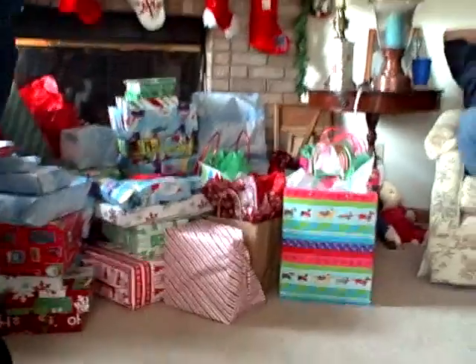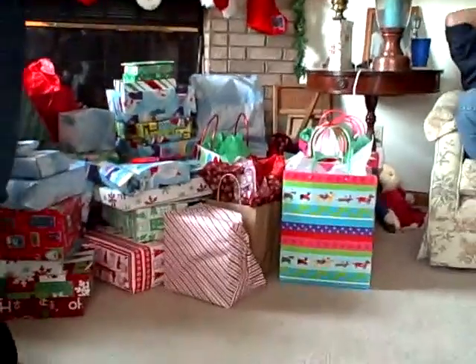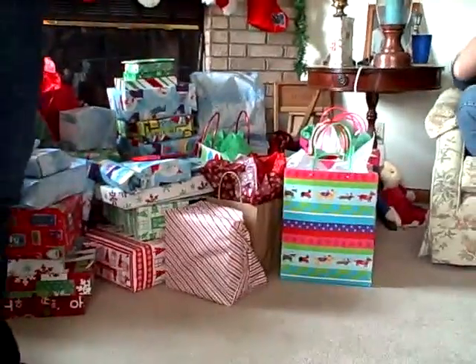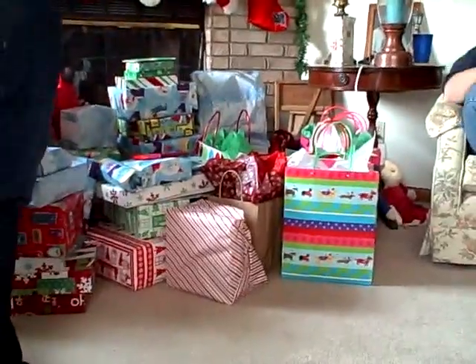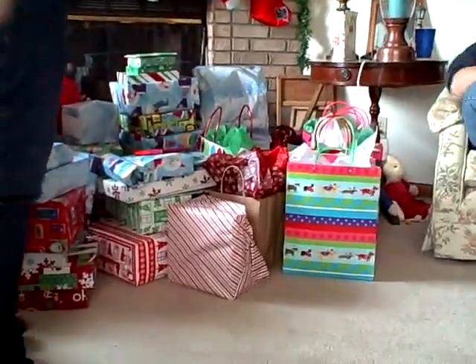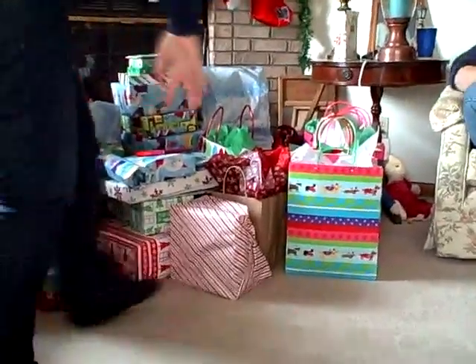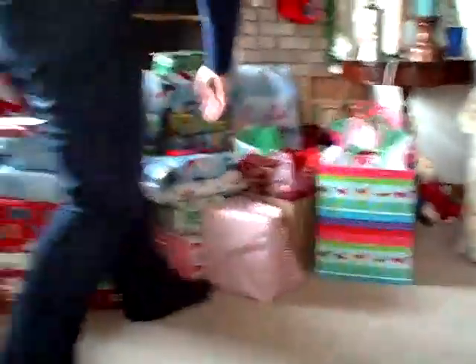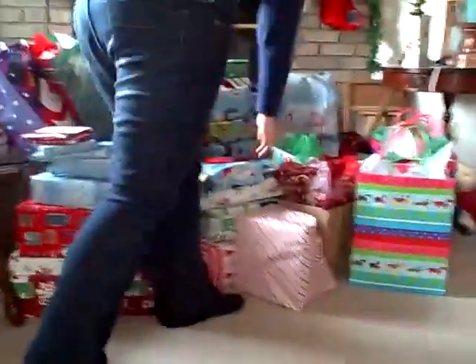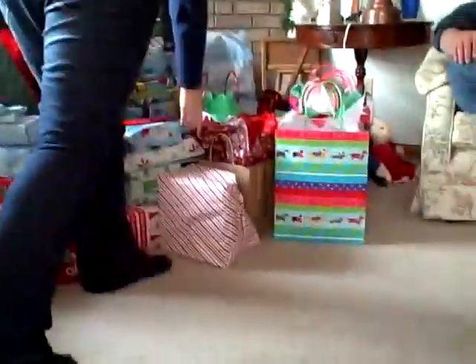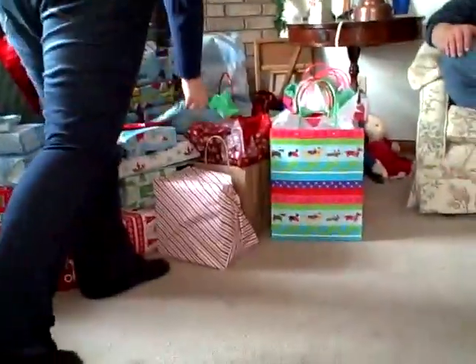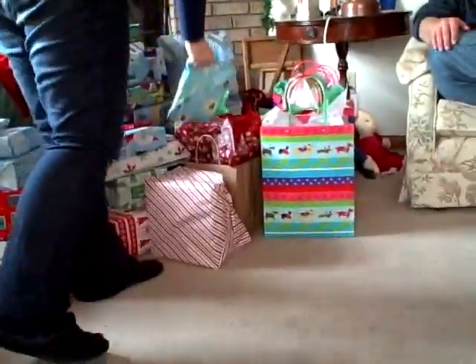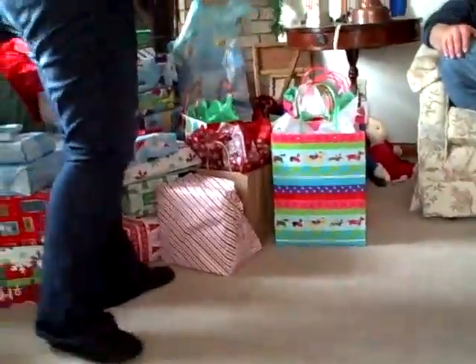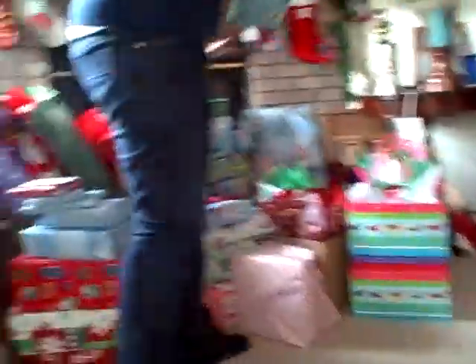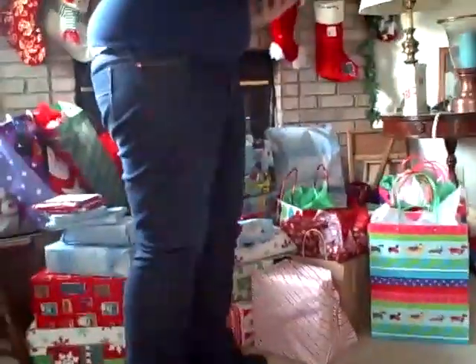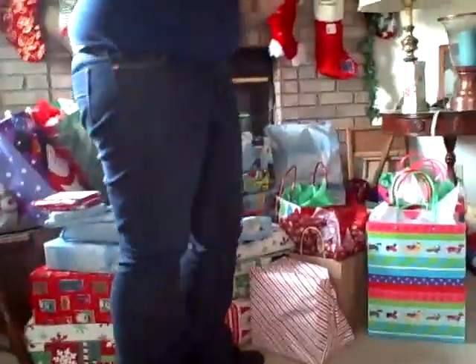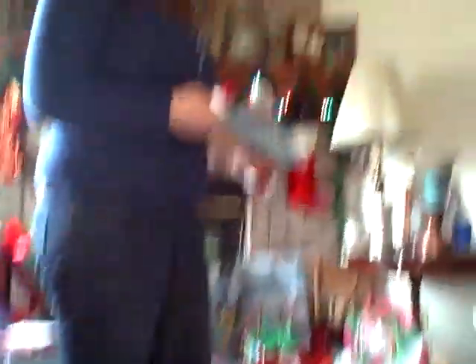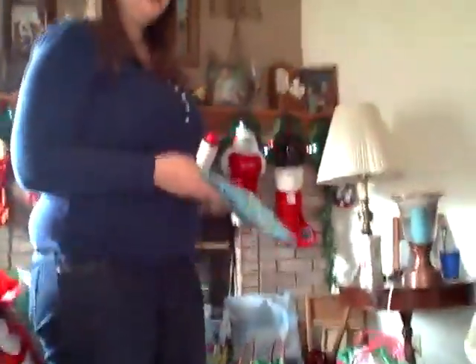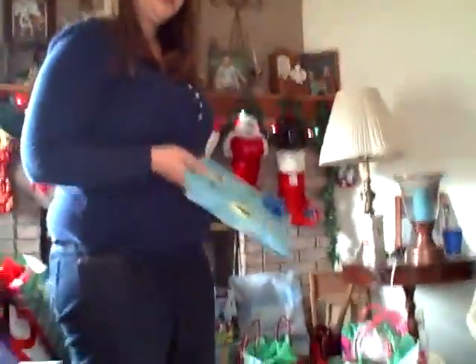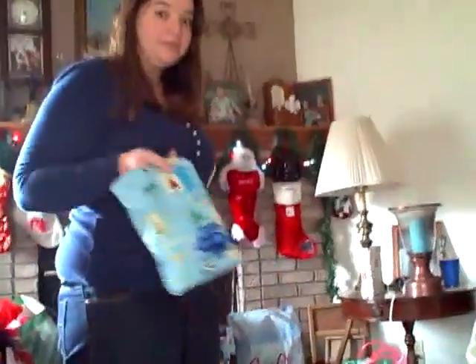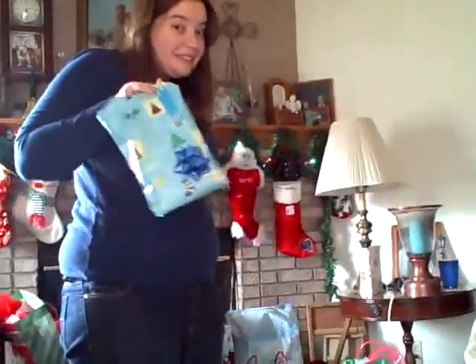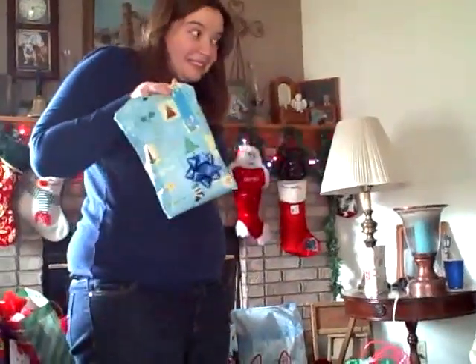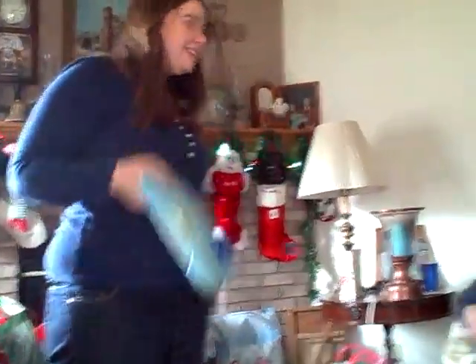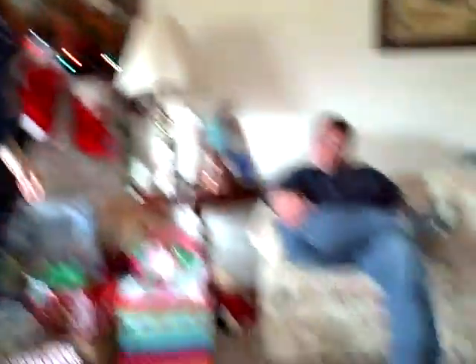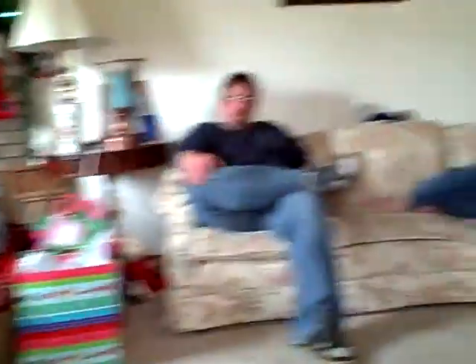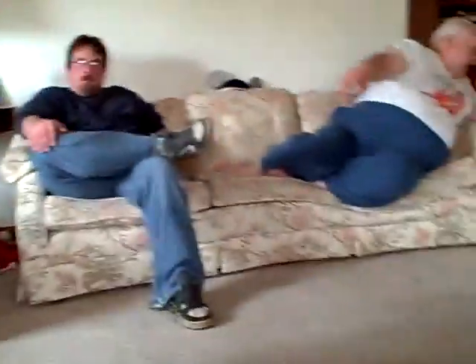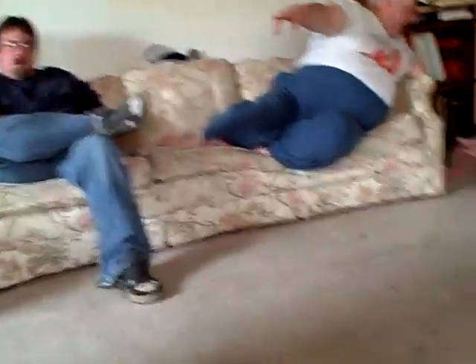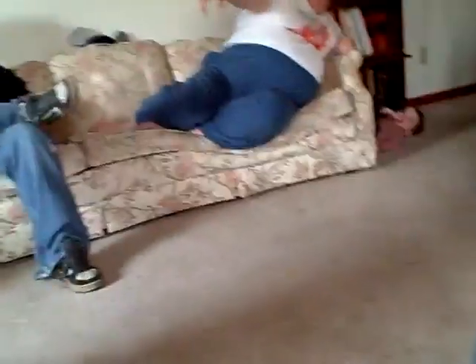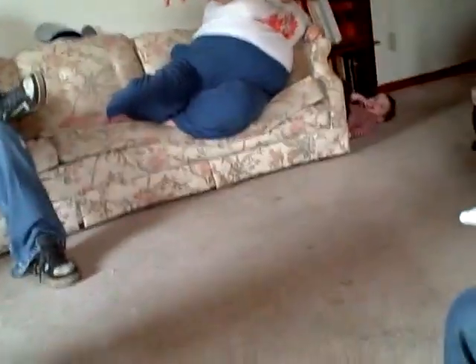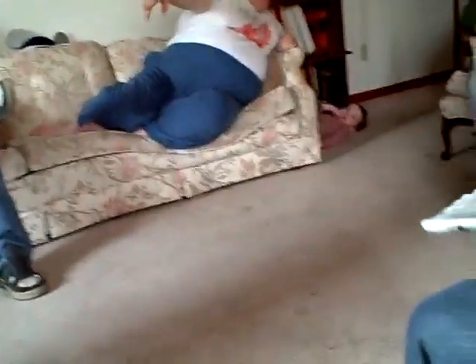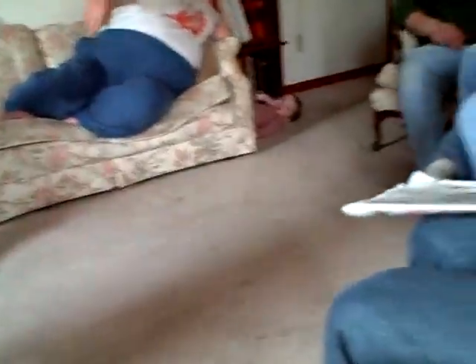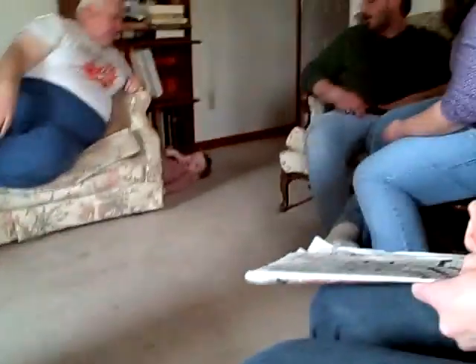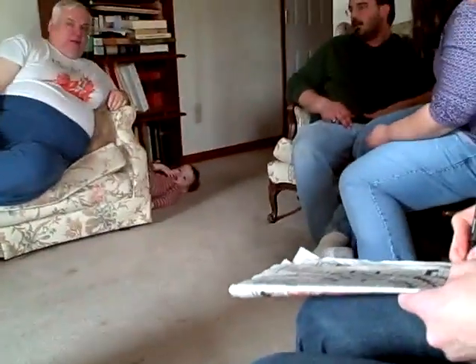Are you ready? Can you open the presents? Are you ready? Look, Aunt Carrie's got it. Aunt Carrie's got a present.